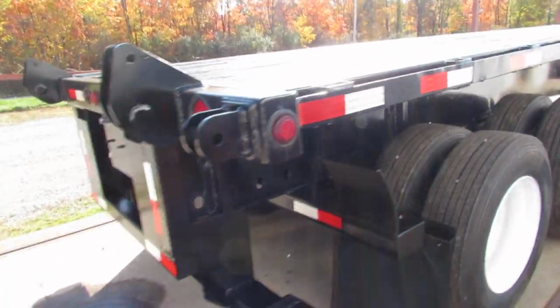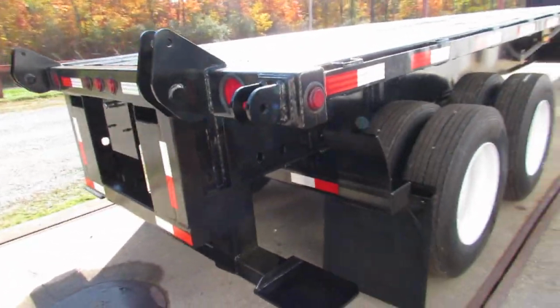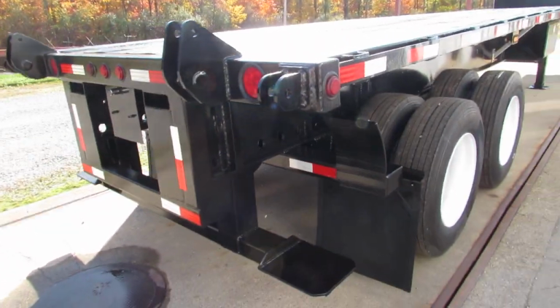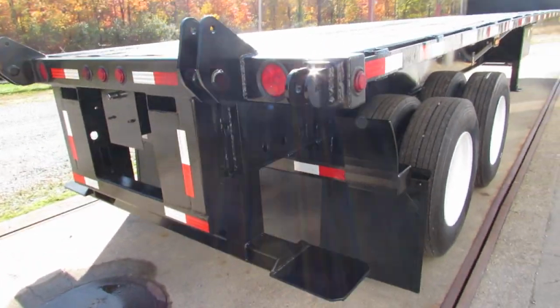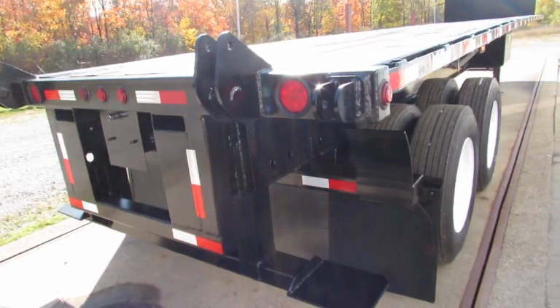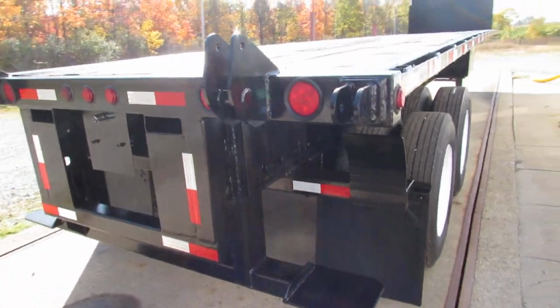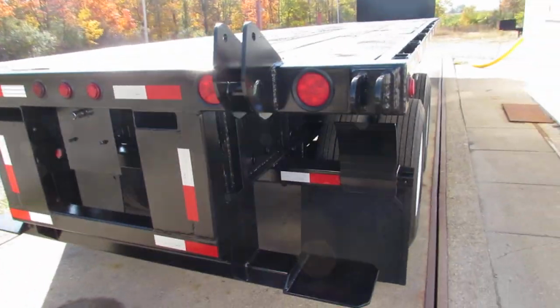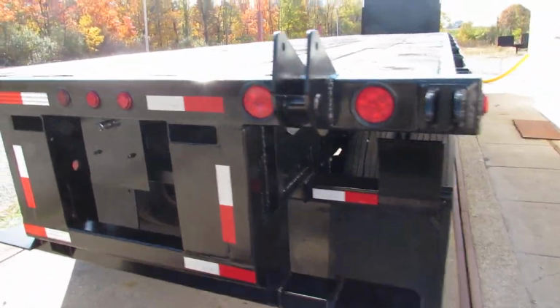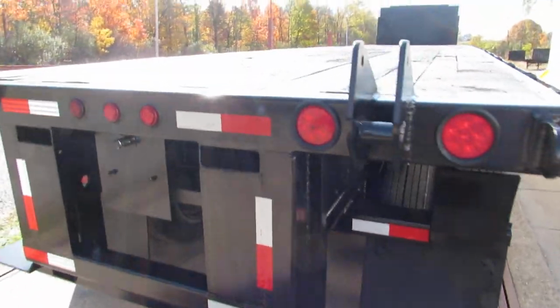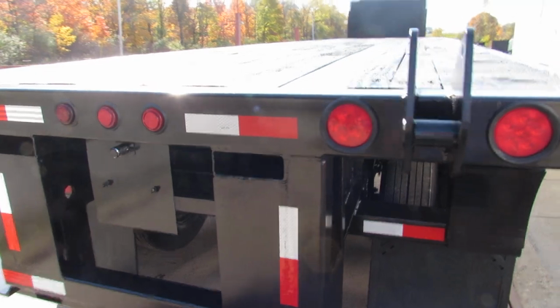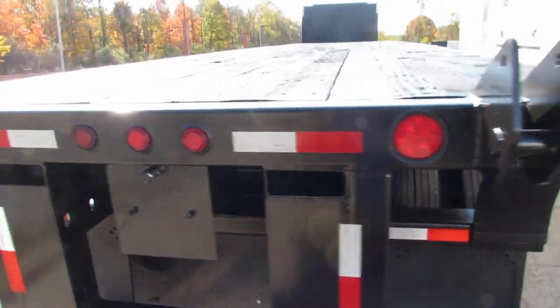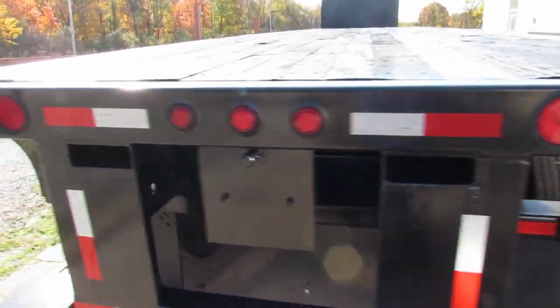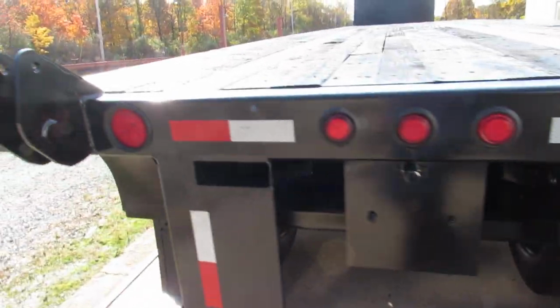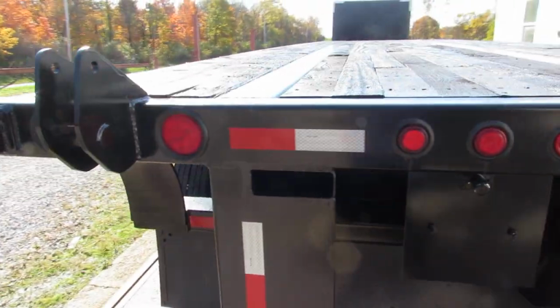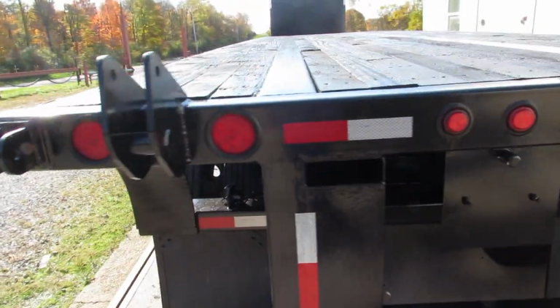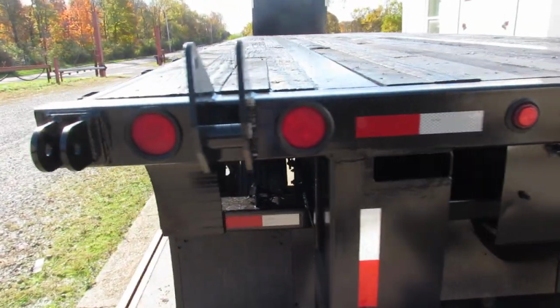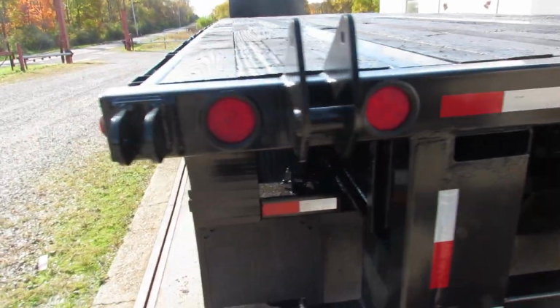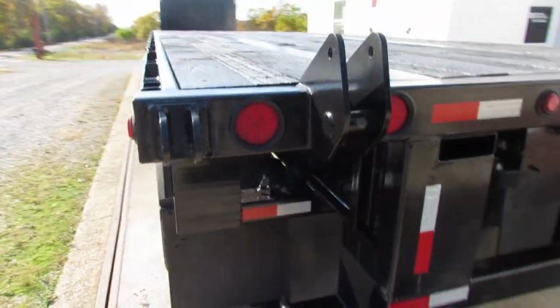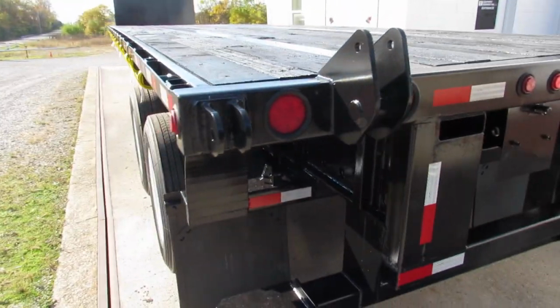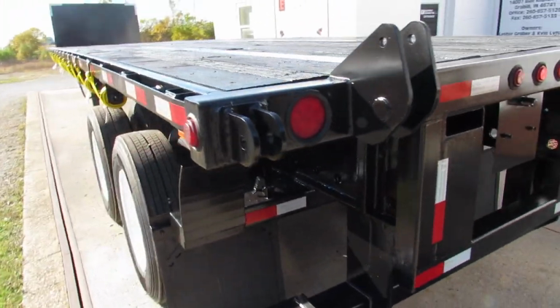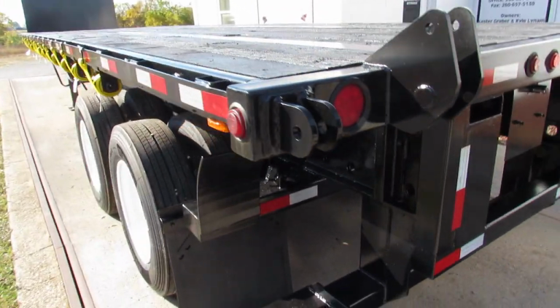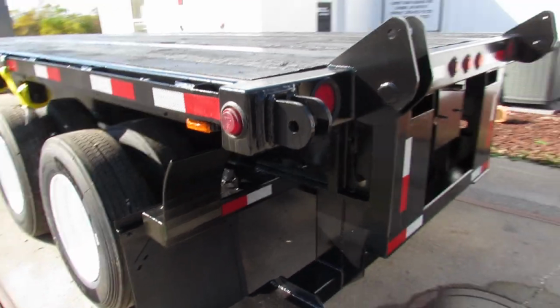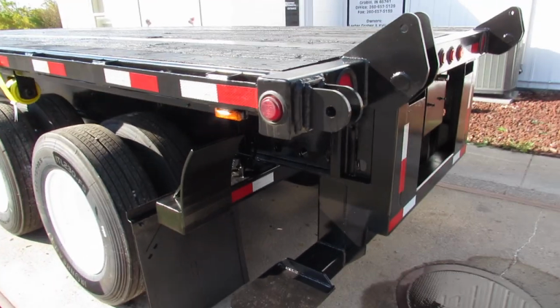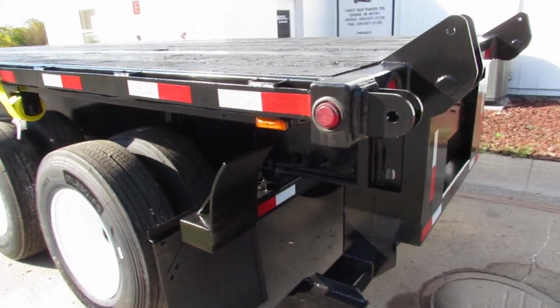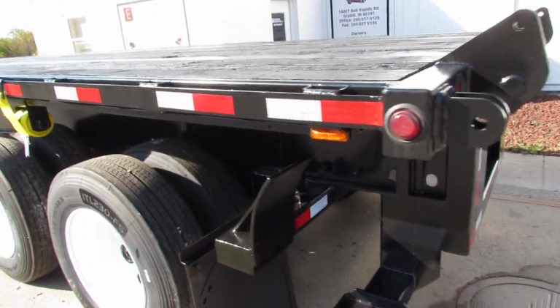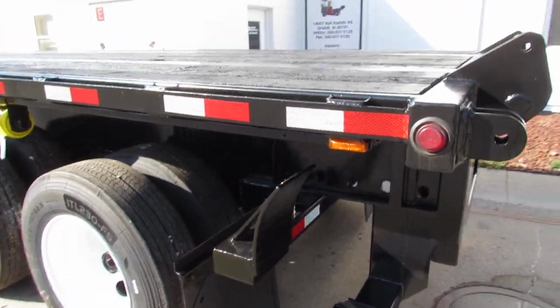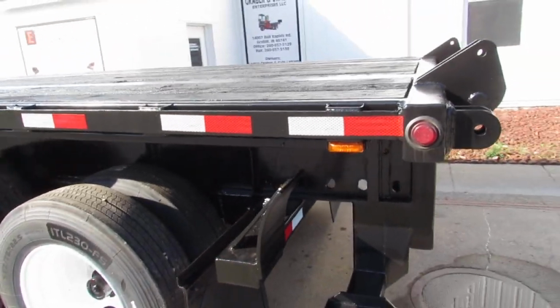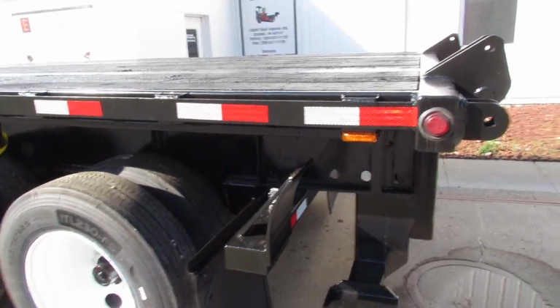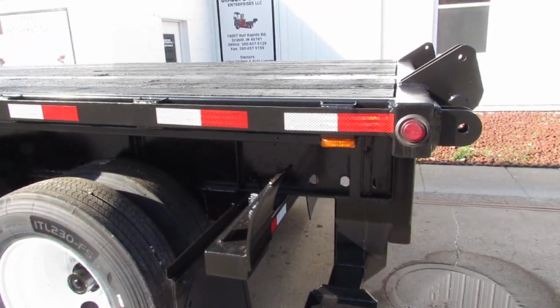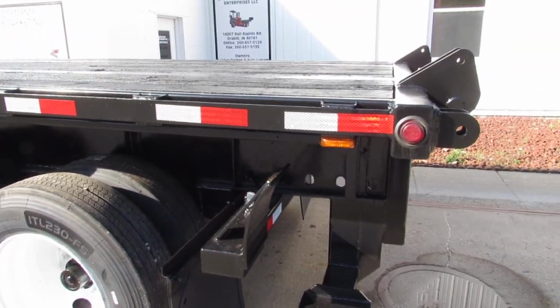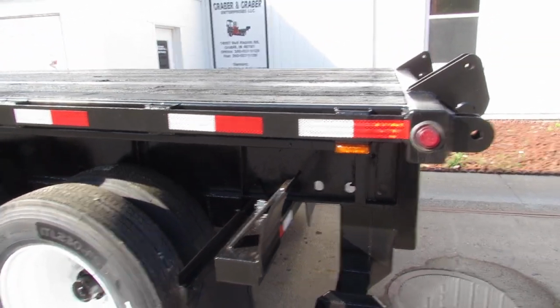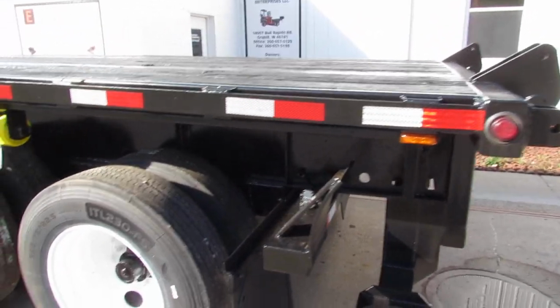As we get to the rear here, you can see our universal mounting kit. We'll carry a Moffitt, Princeton, and many other brands. Just give us a call, let us know what kind of unit you have, or take a look at the units we have available and we'll confirm they'll fit for you.